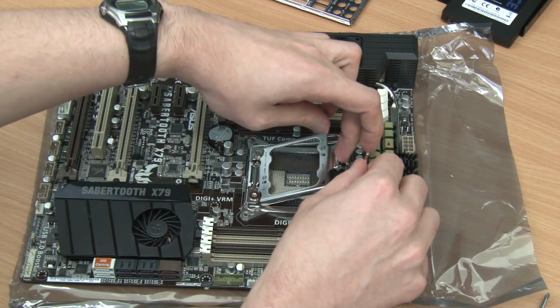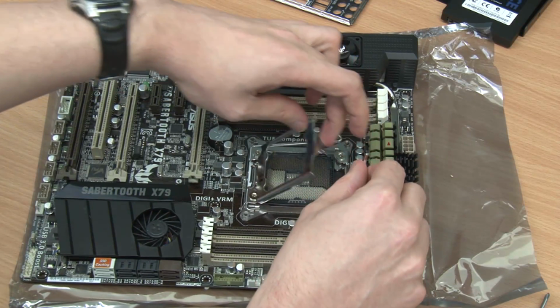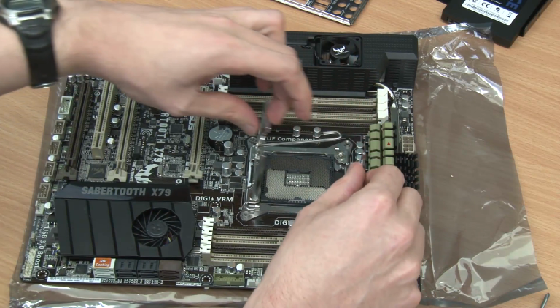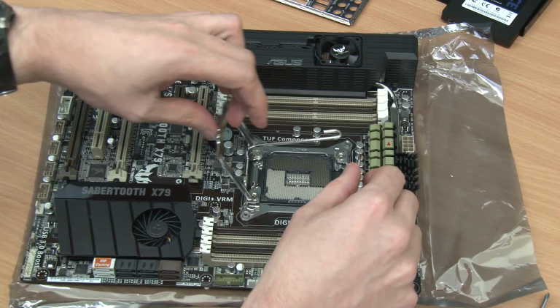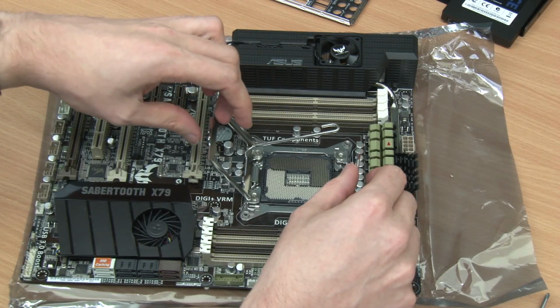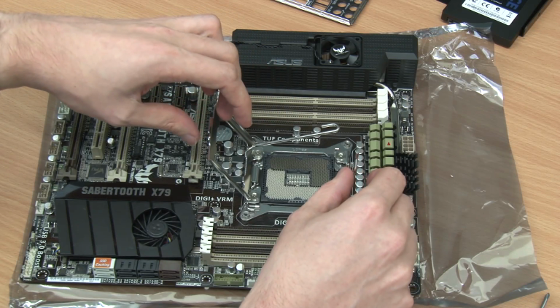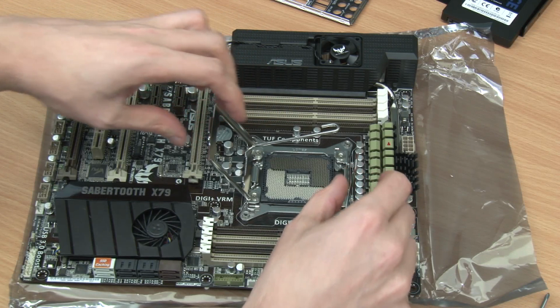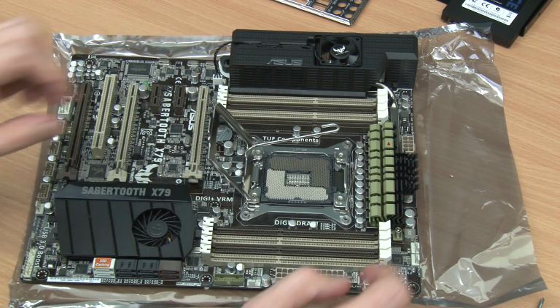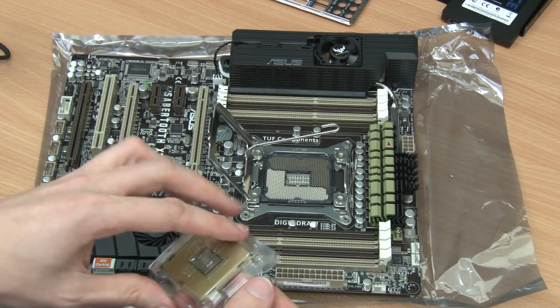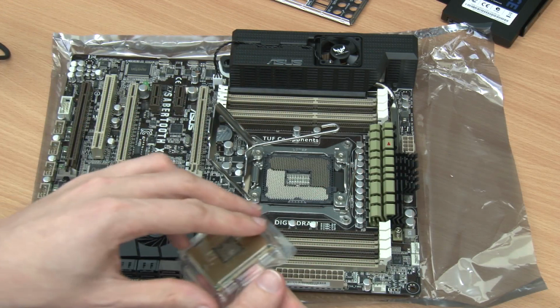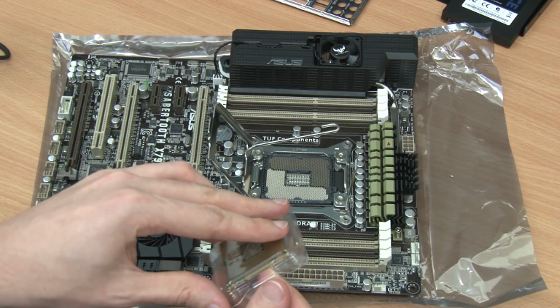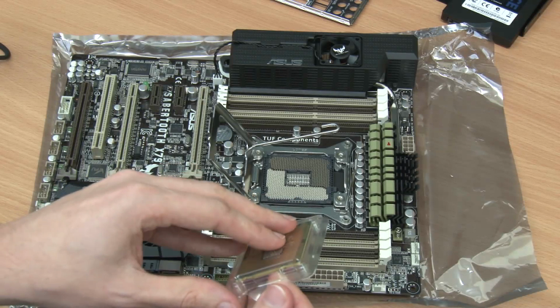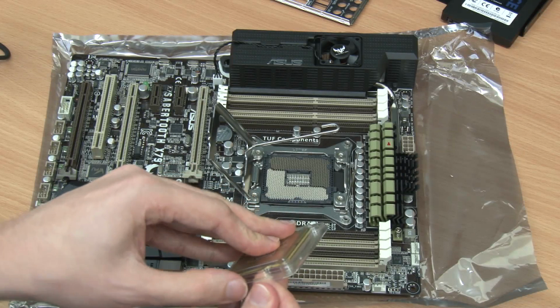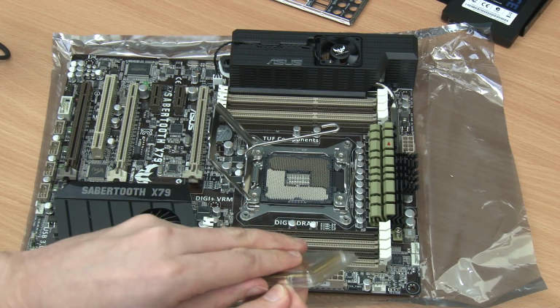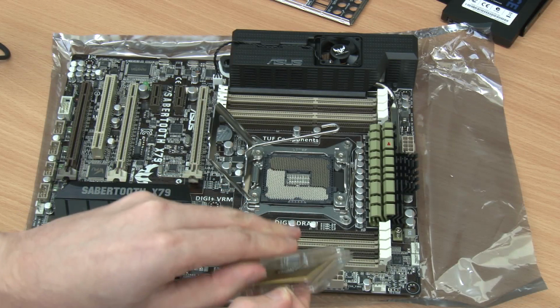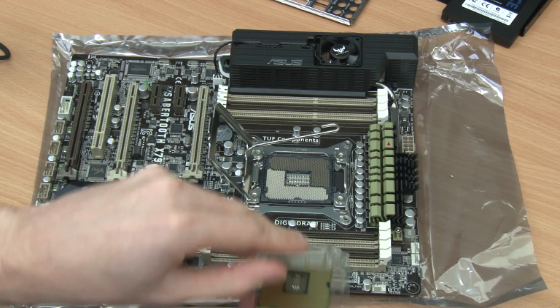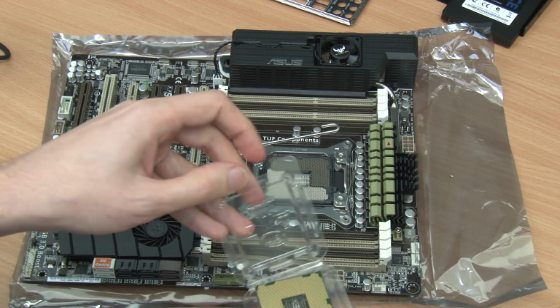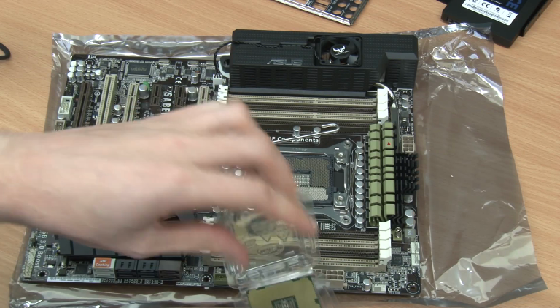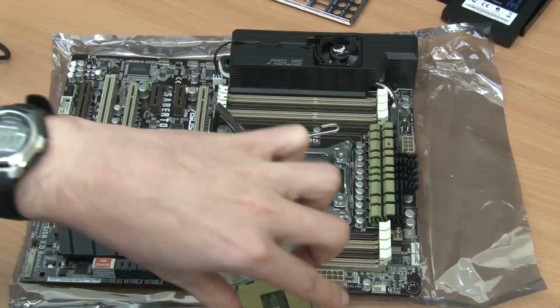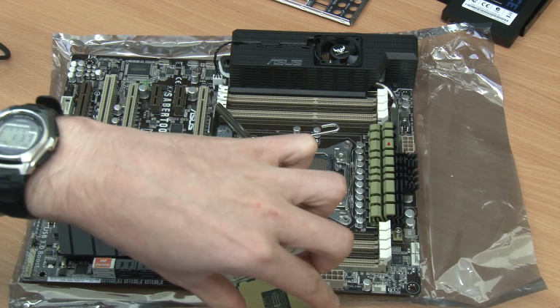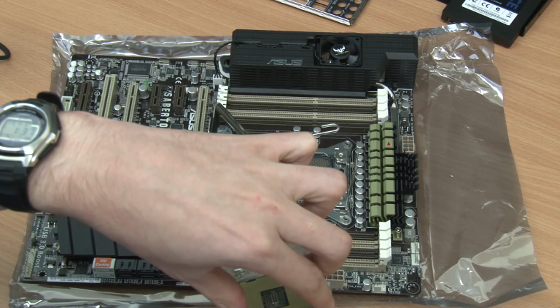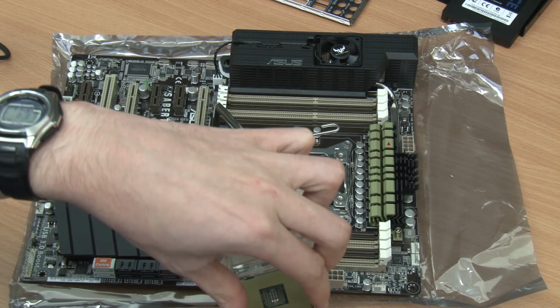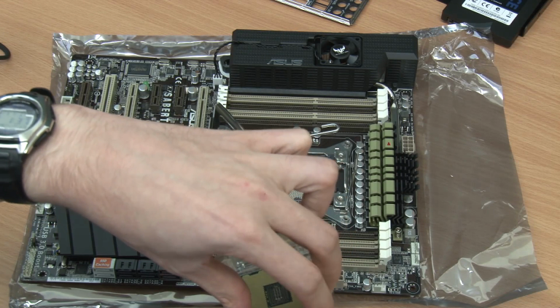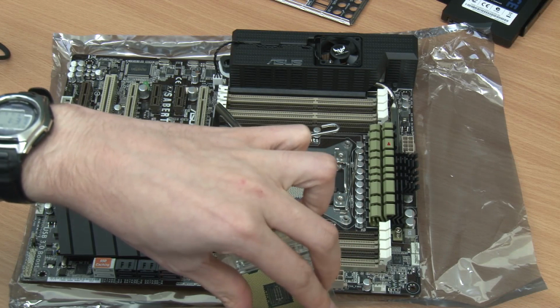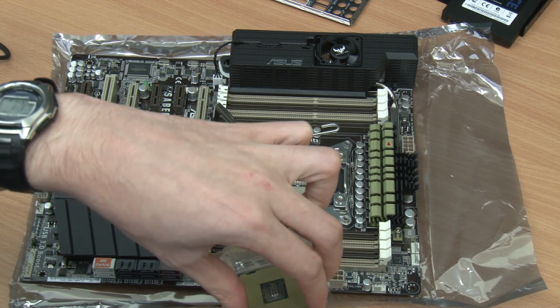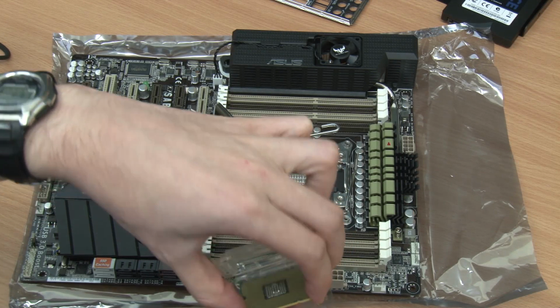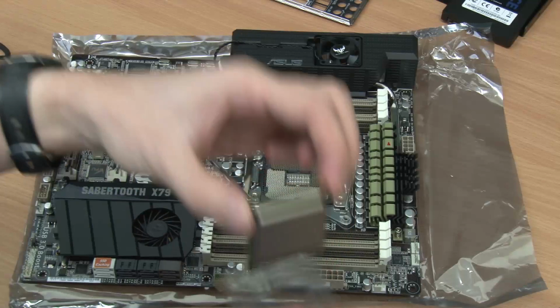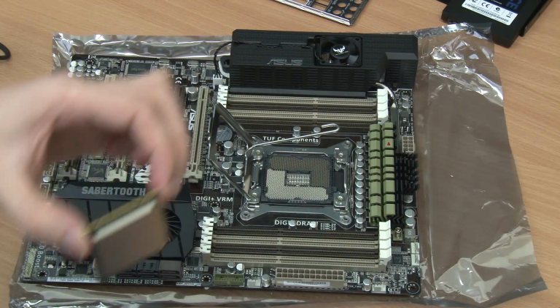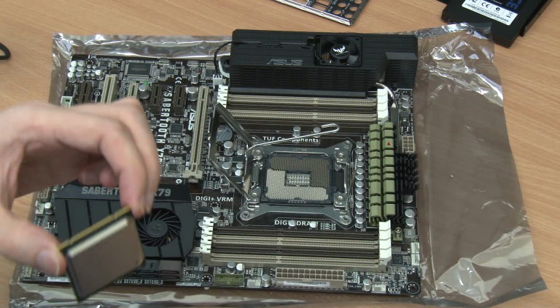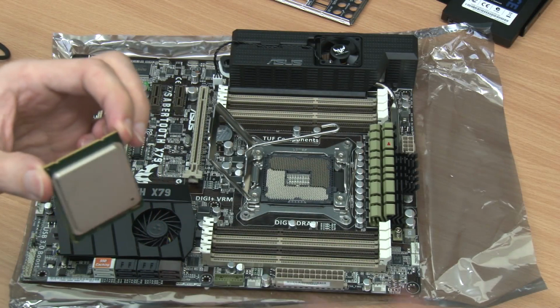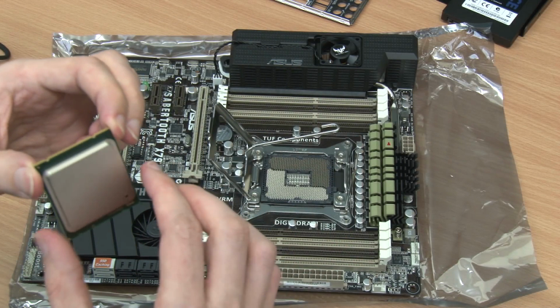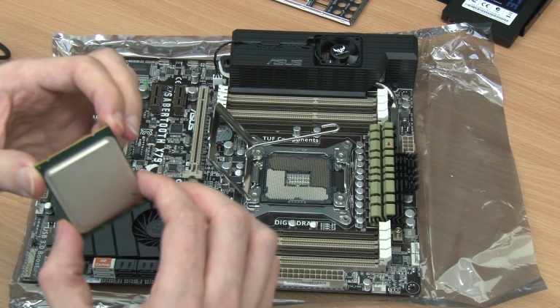With that out of the way, we can open up the socket and fit the CPU into place. To do this it is necessary to ensure that the CPU is properly lined up with the socket.